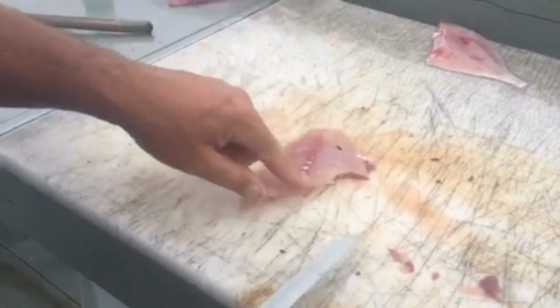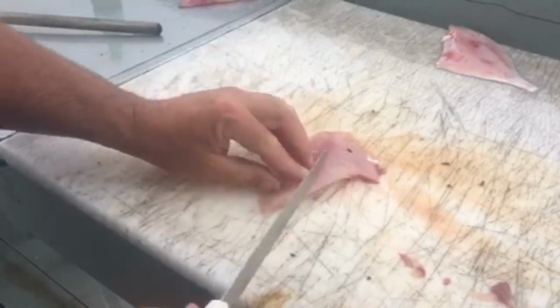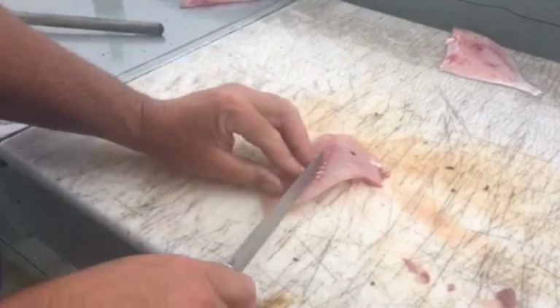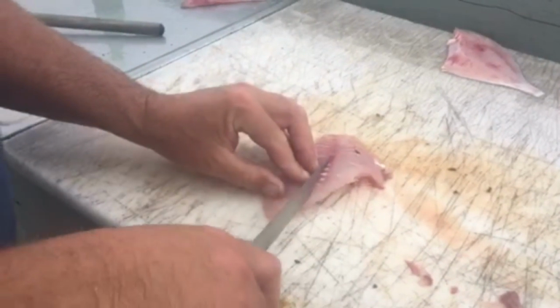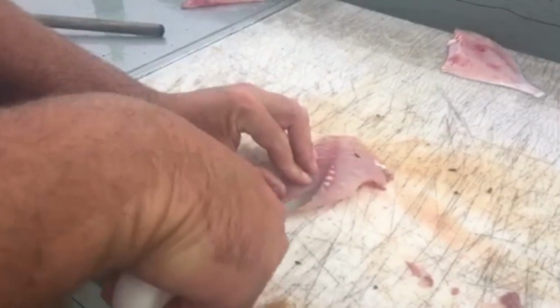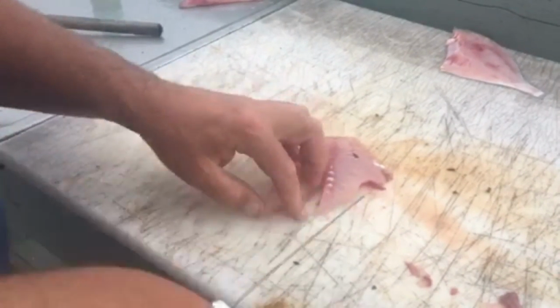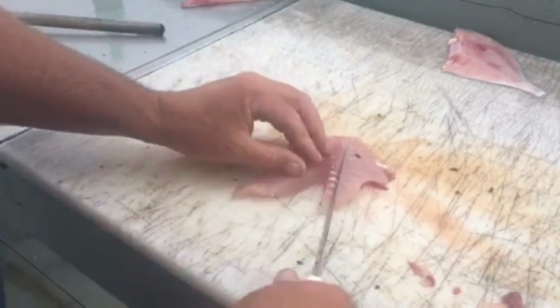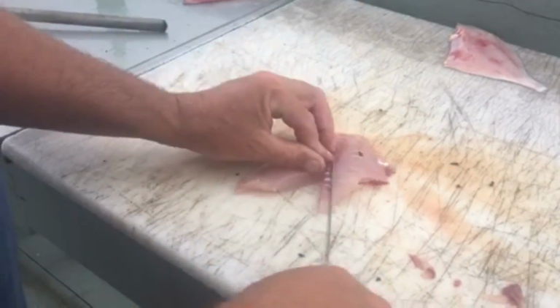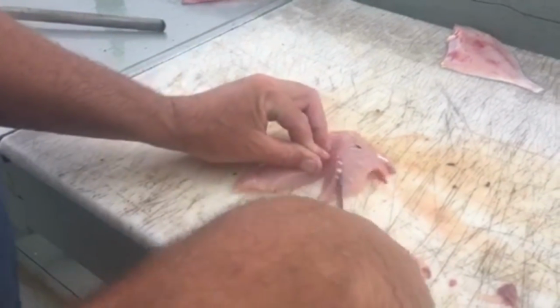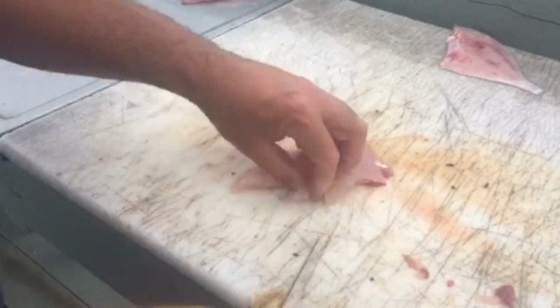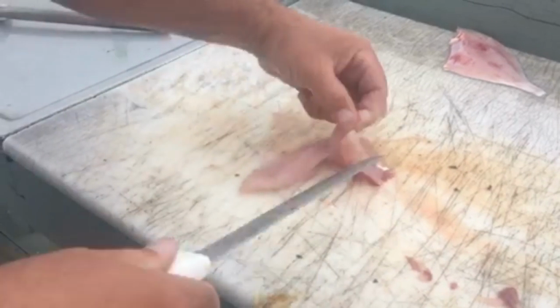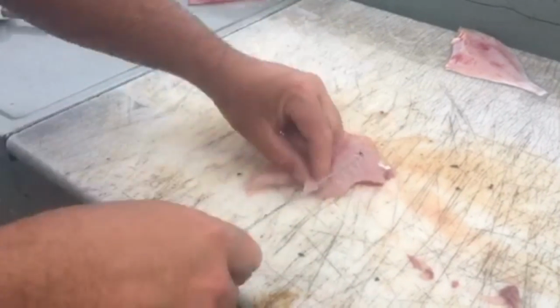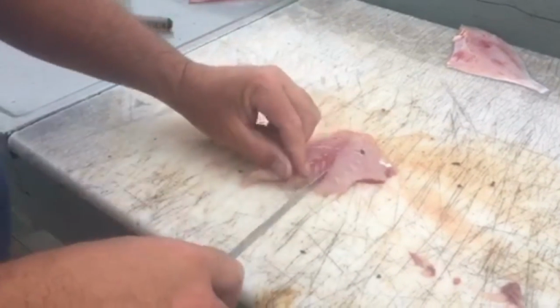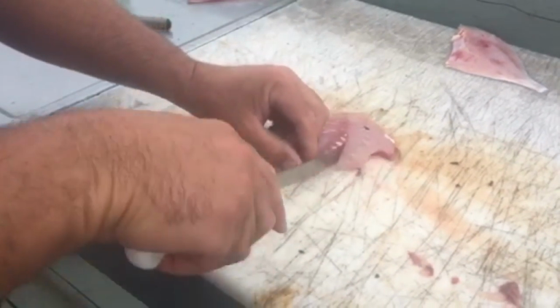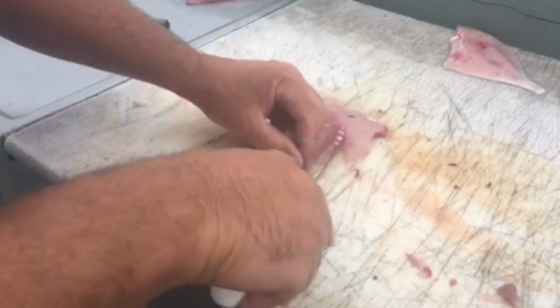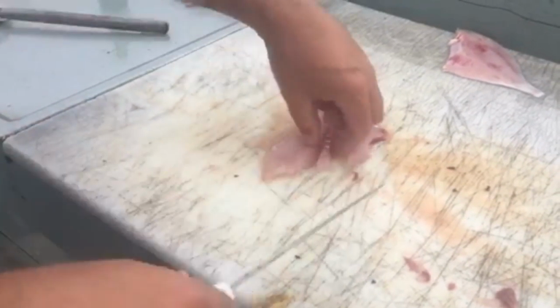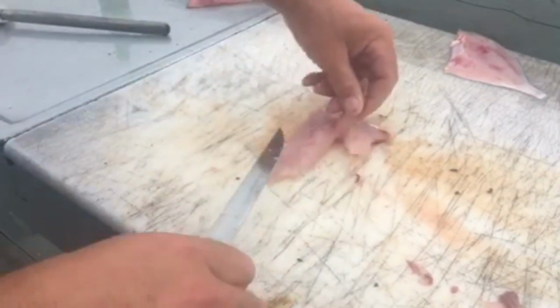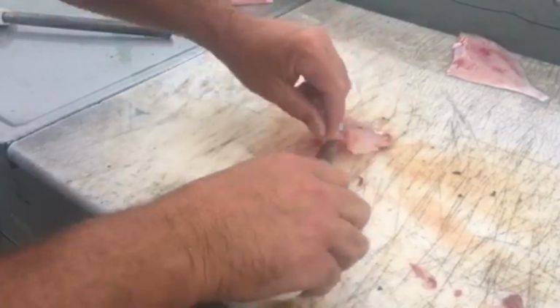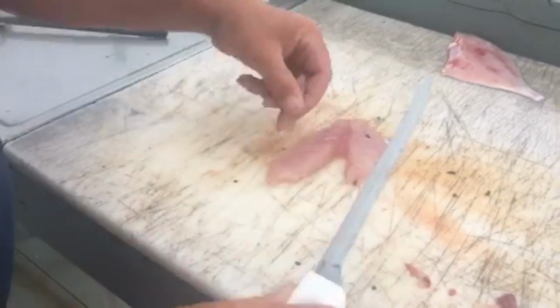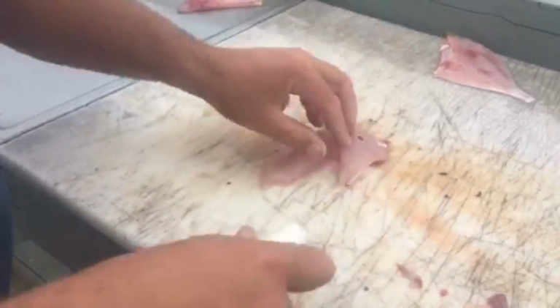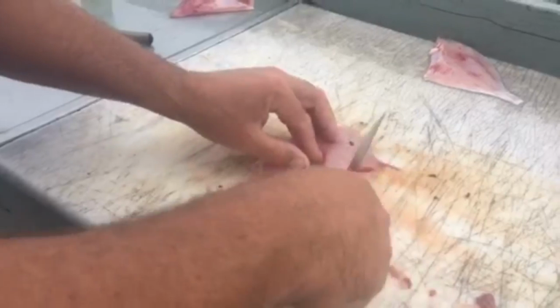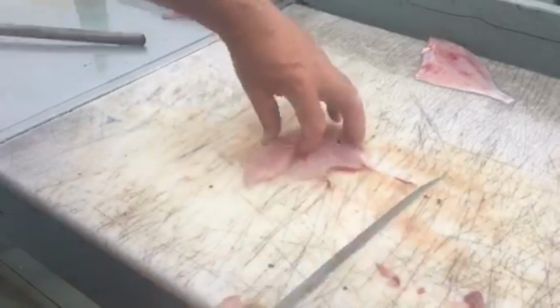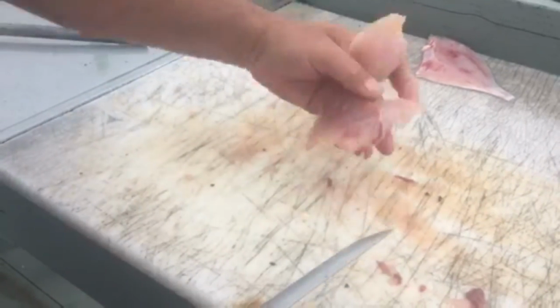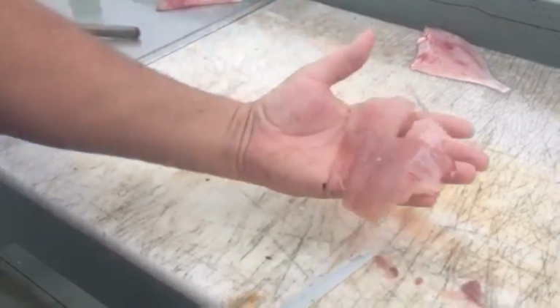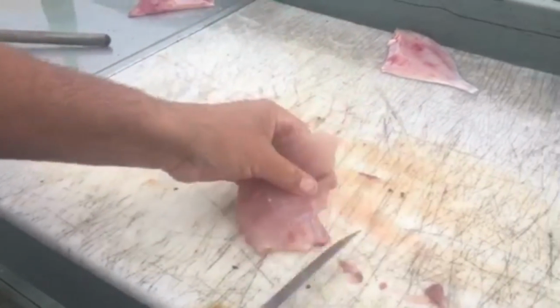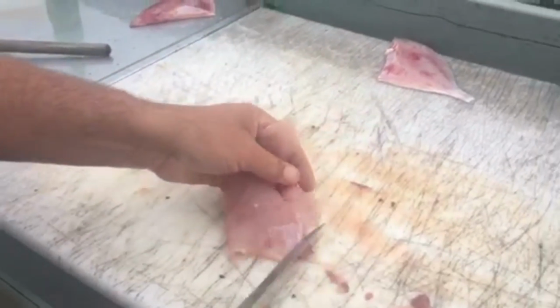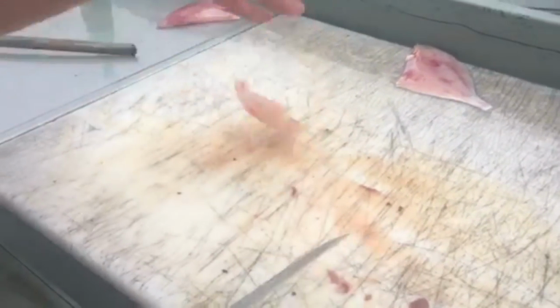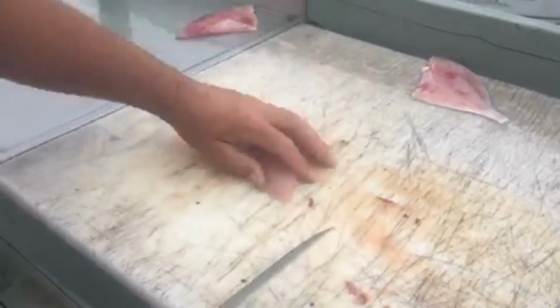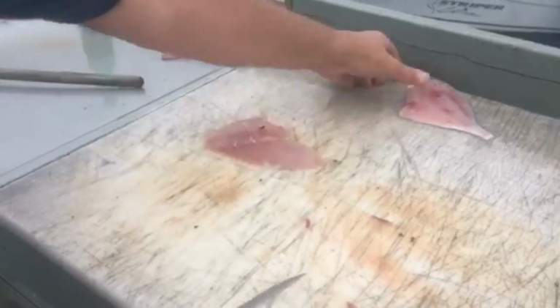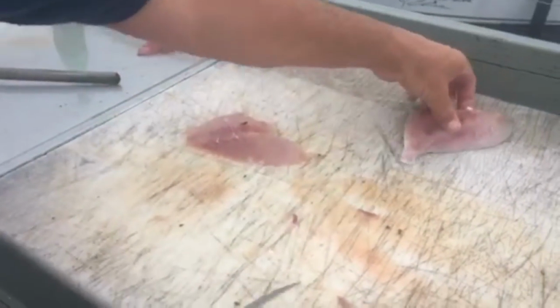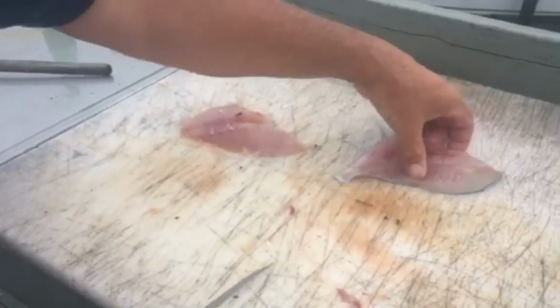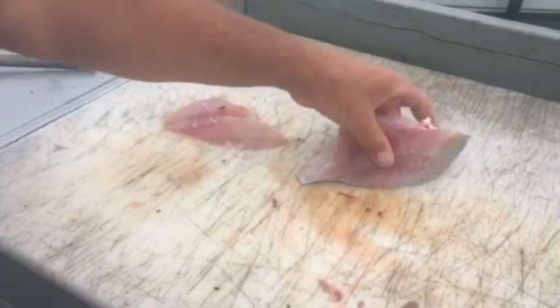There's your skin off. Scrape off the red meat. You have a center bone right there — one, two slices — and take those bones out. There you go. That's one trigger fillet, and I'll show you that one more time real quick with the other fillet.